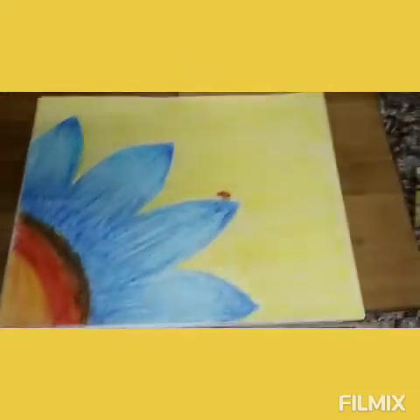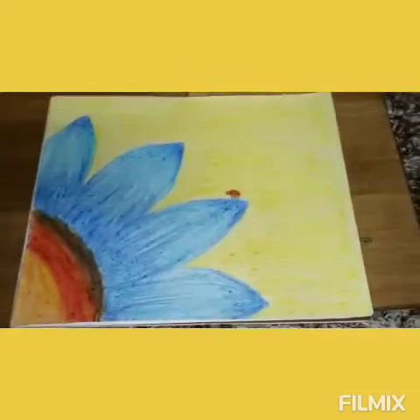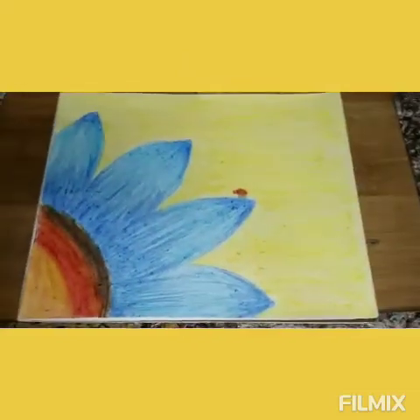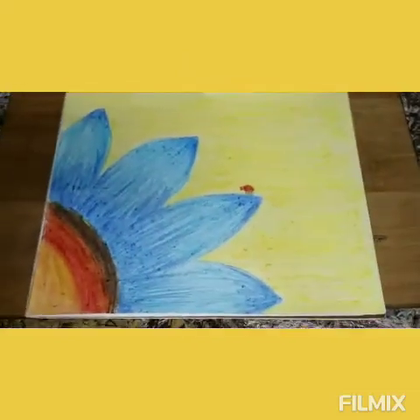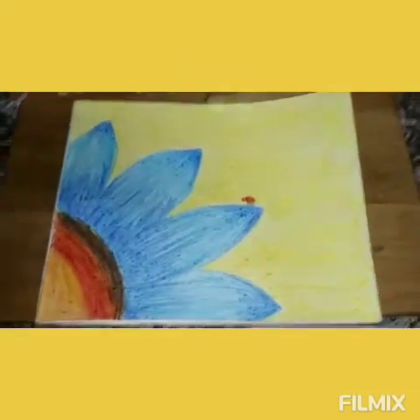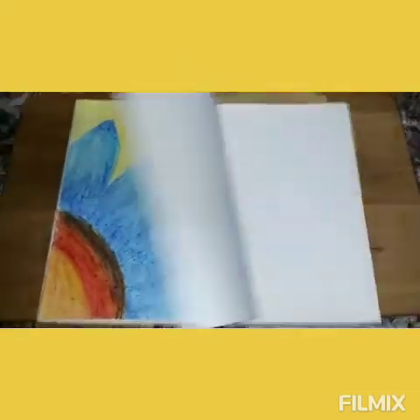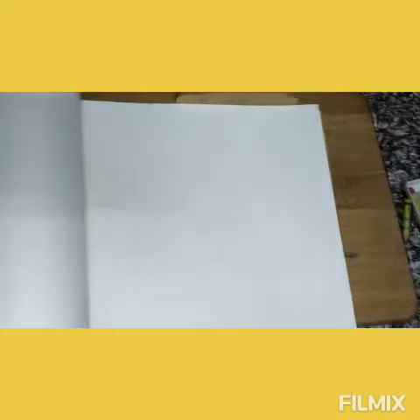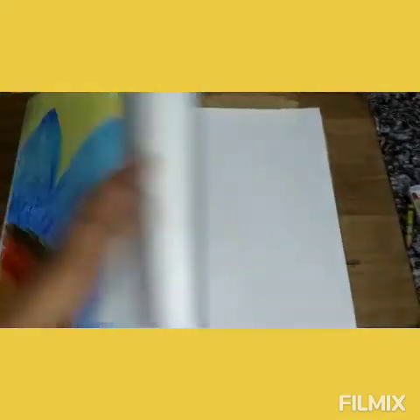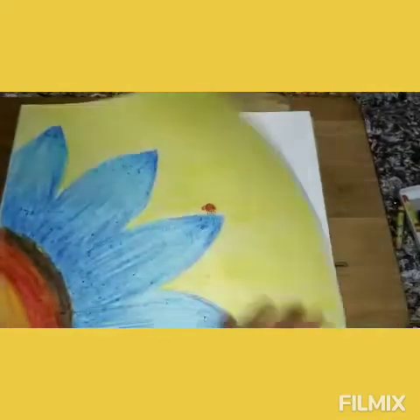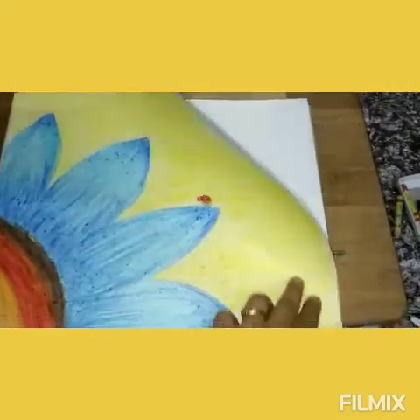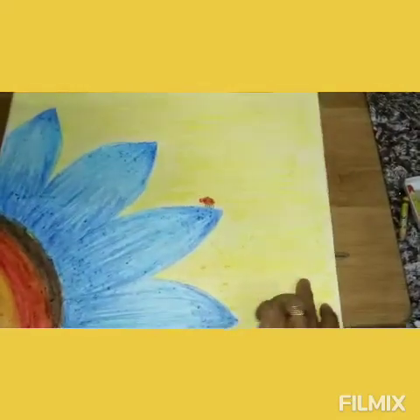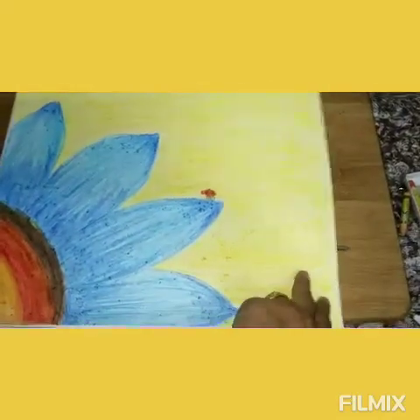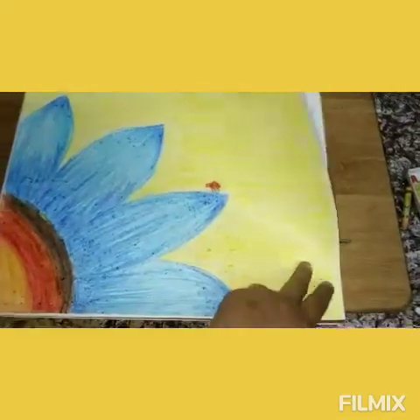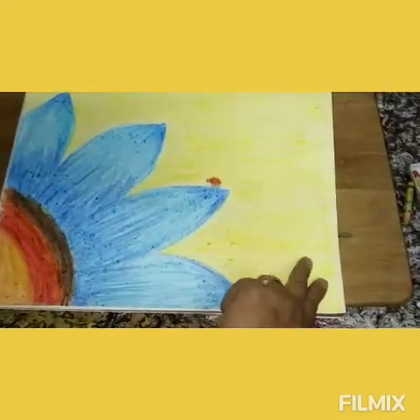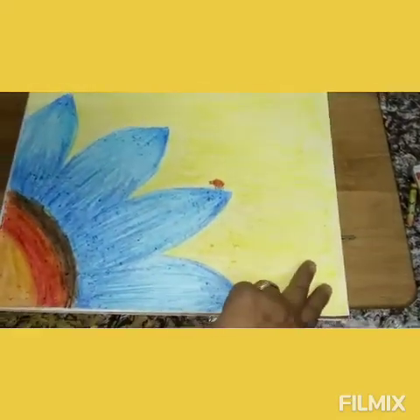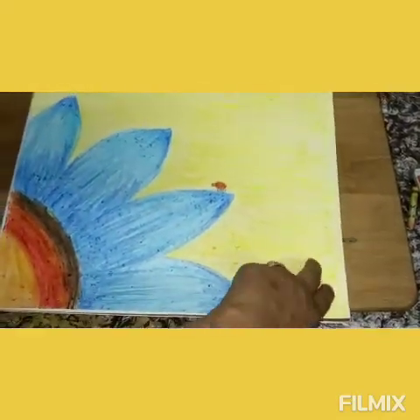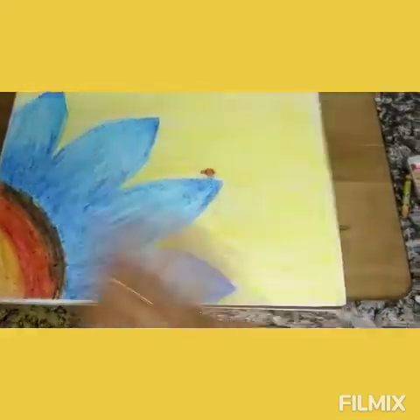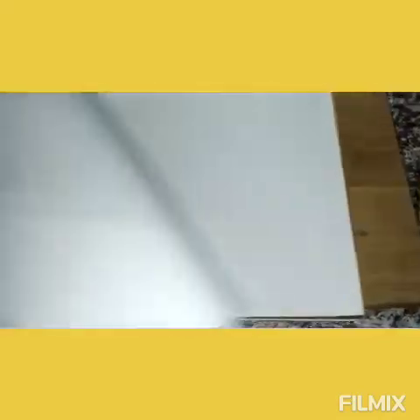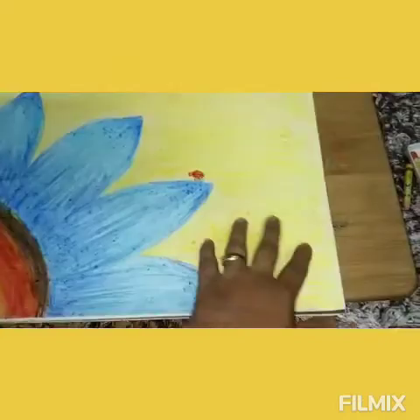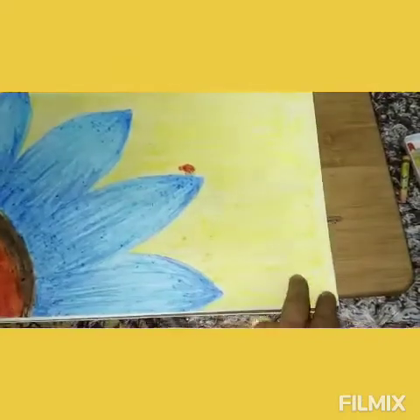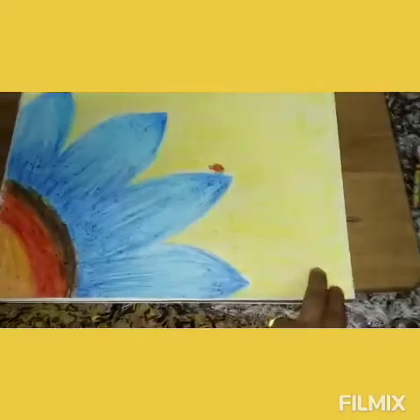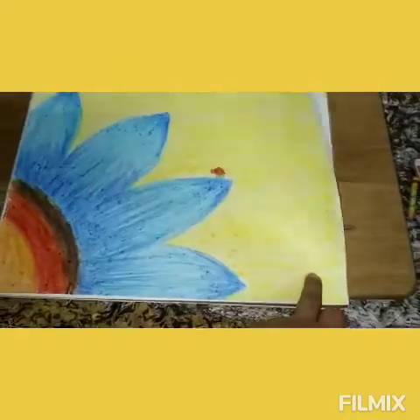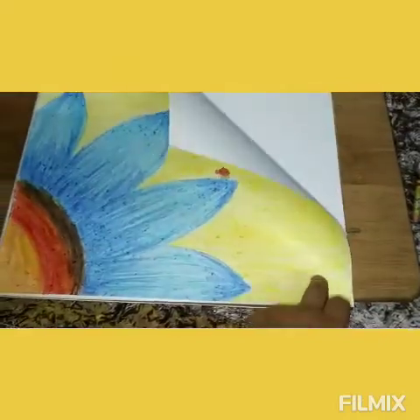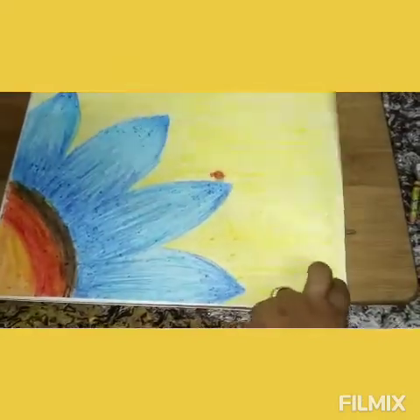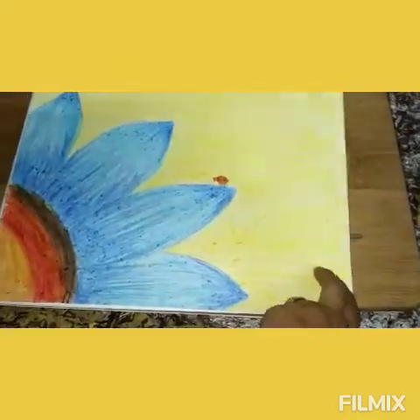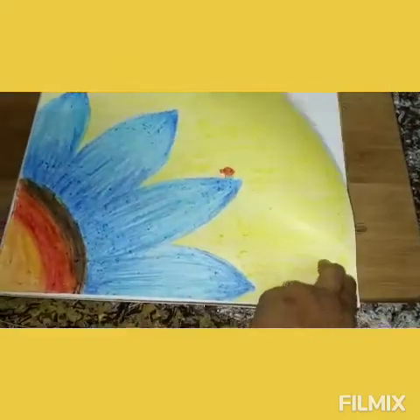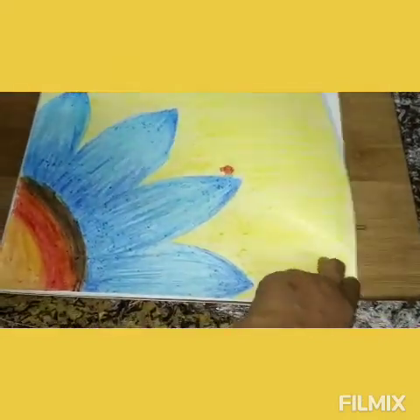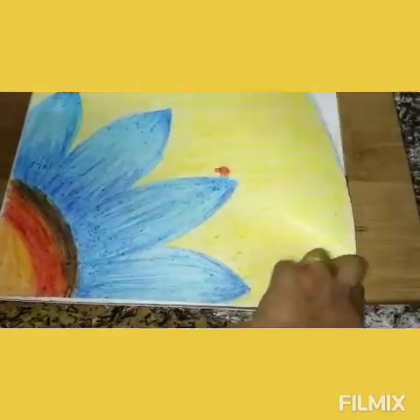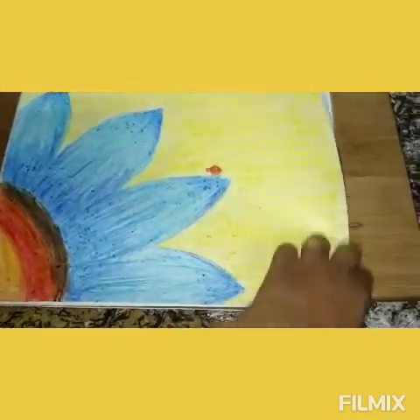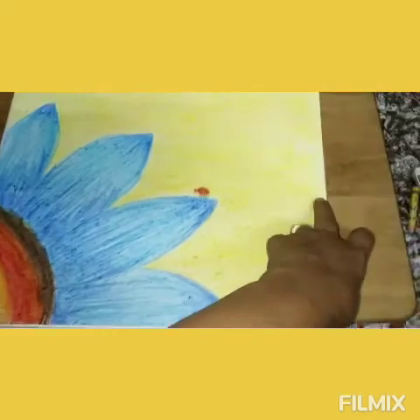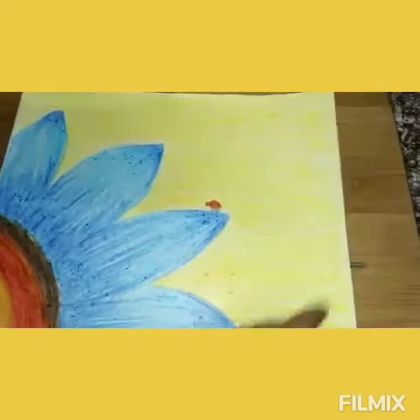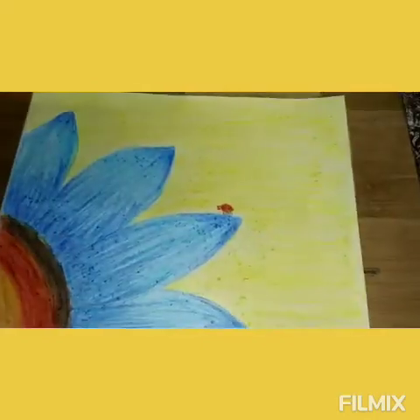Ta-da! See, very simple, very nice. If you like, you can frame it later on — it's very simple but looks beautiful in the end.